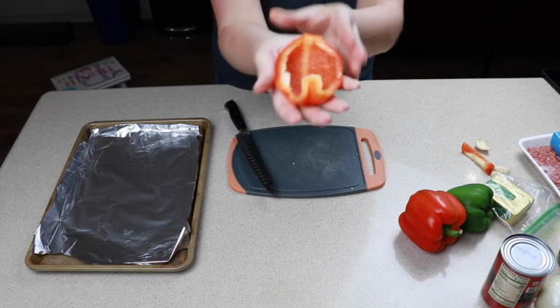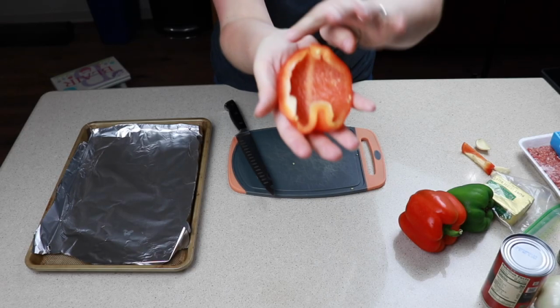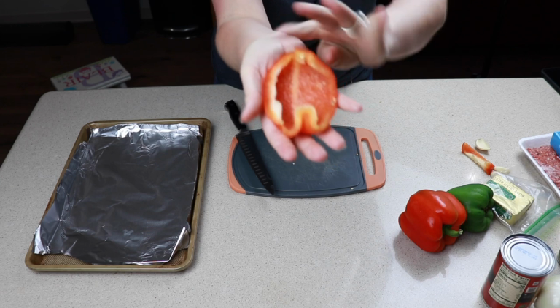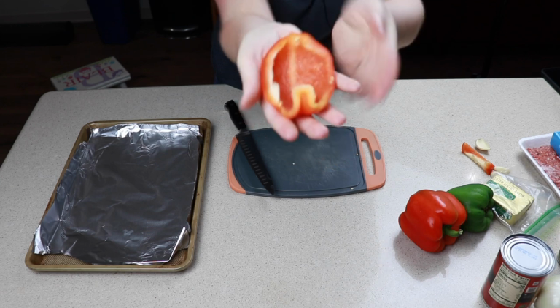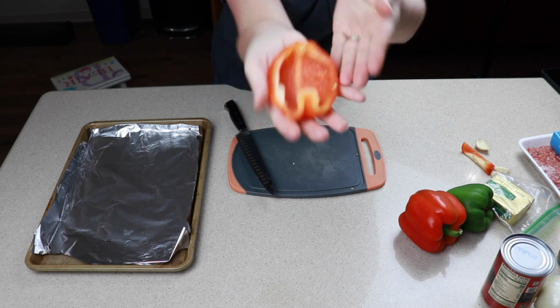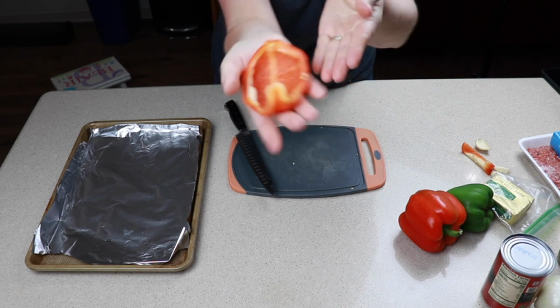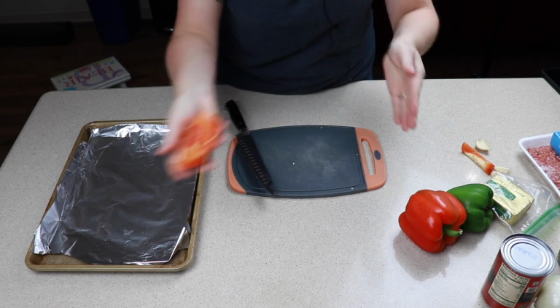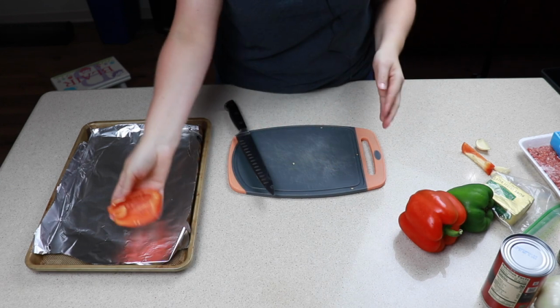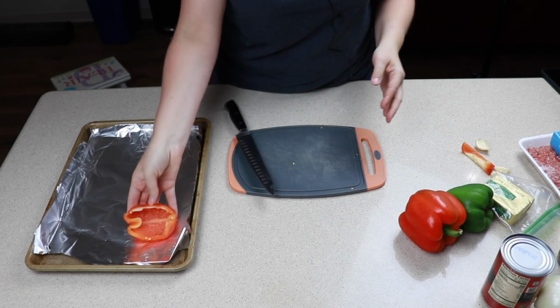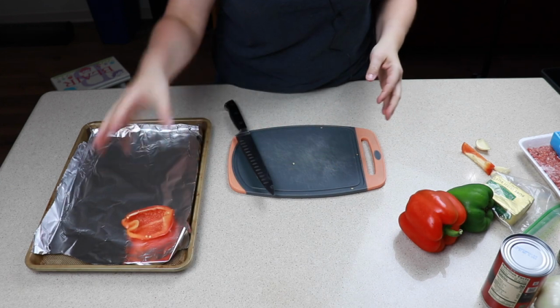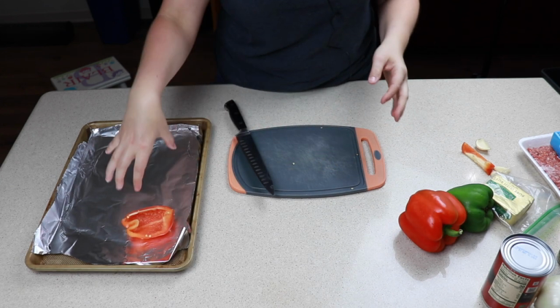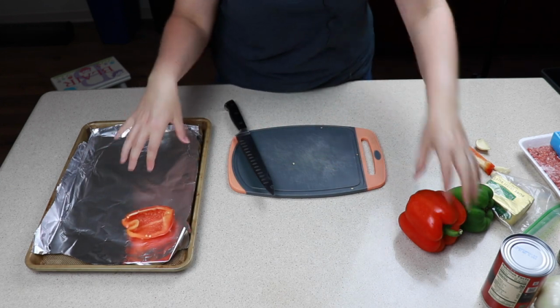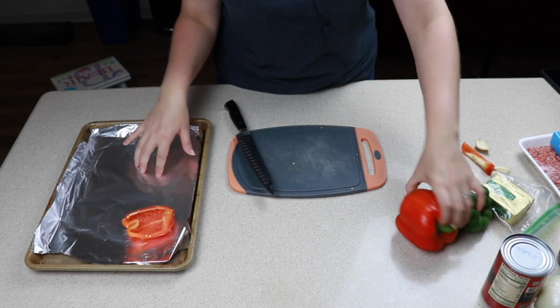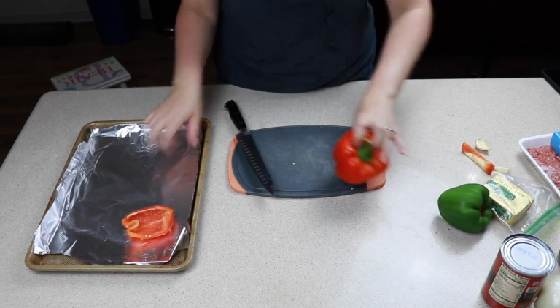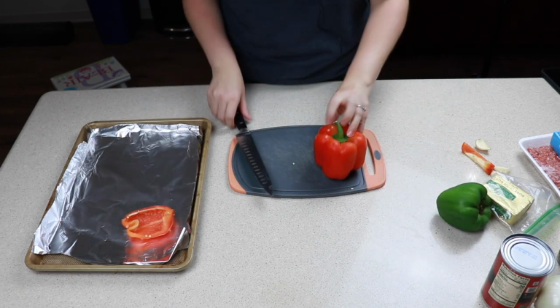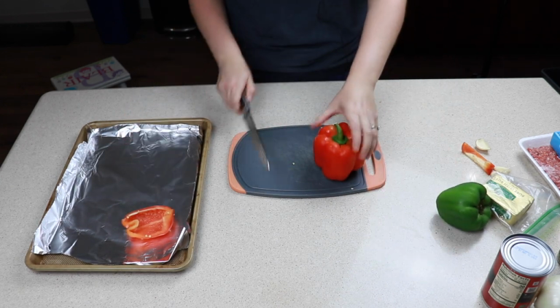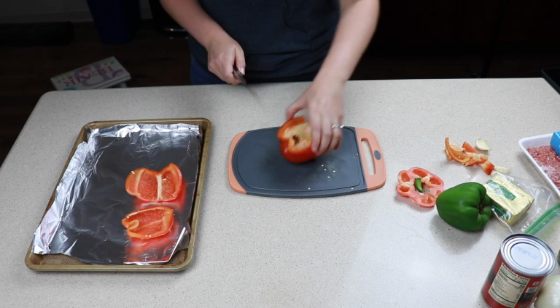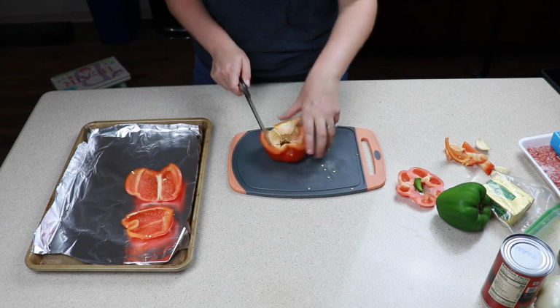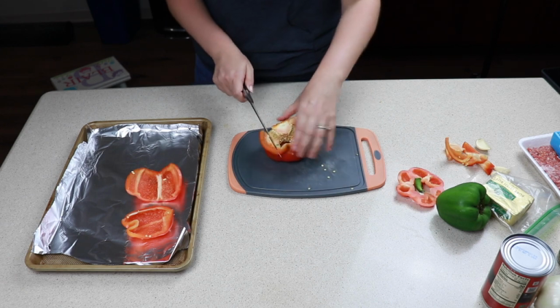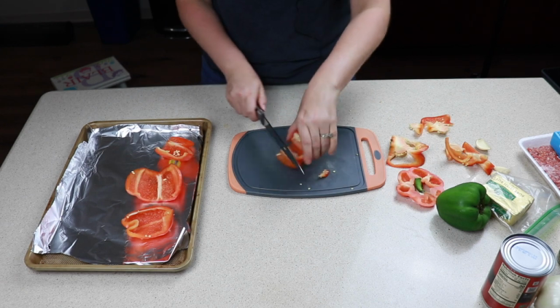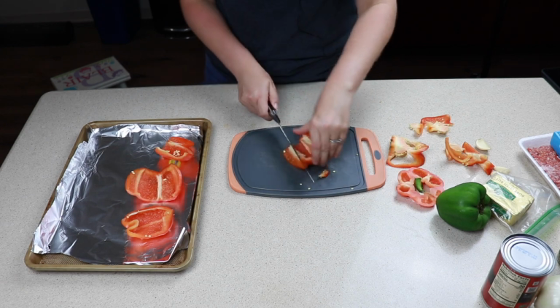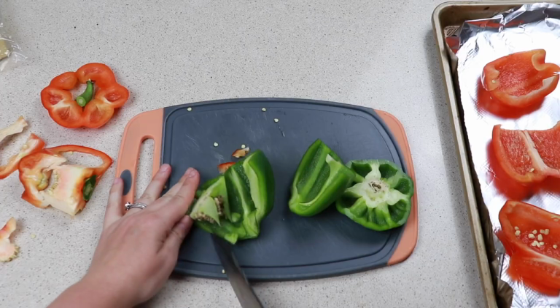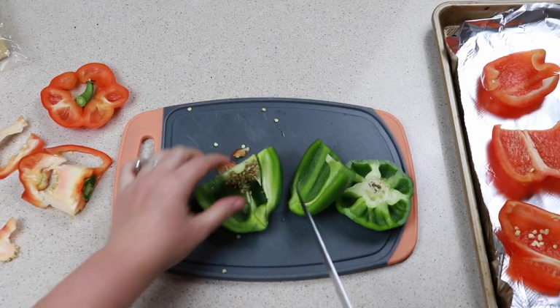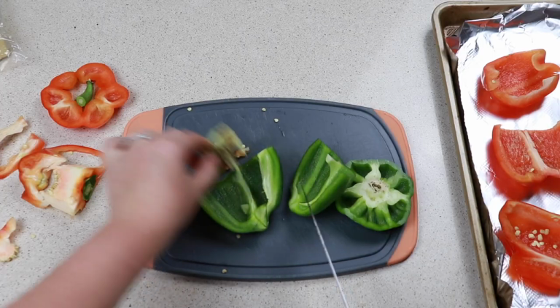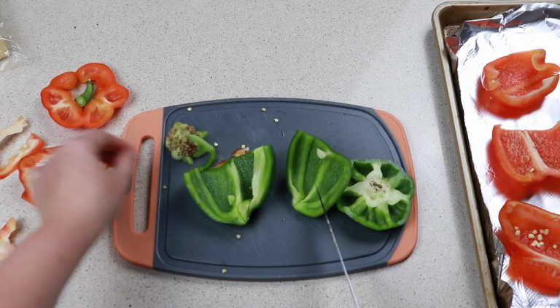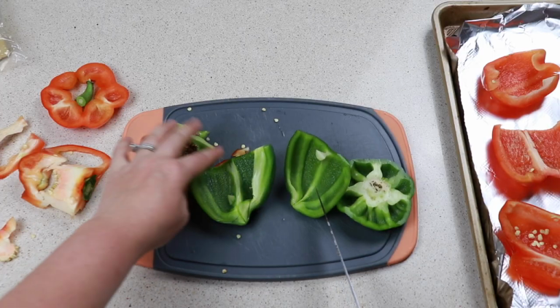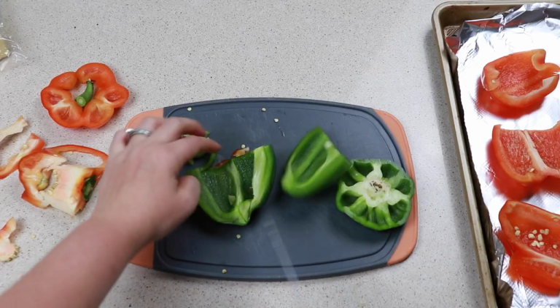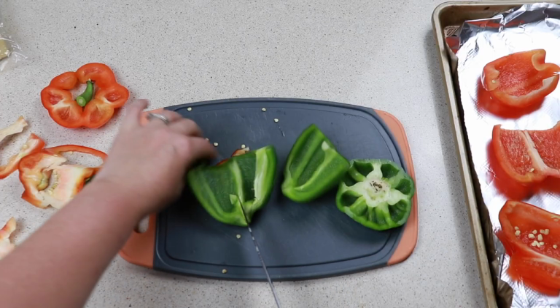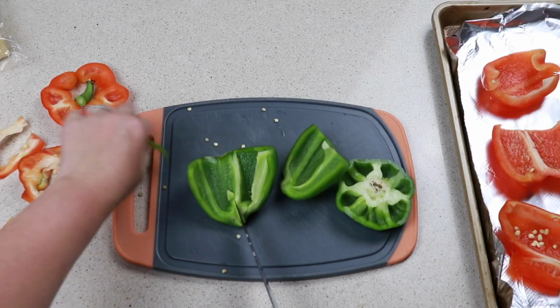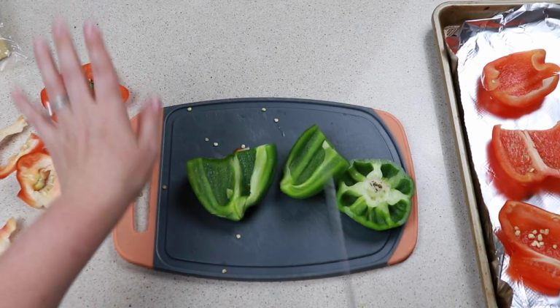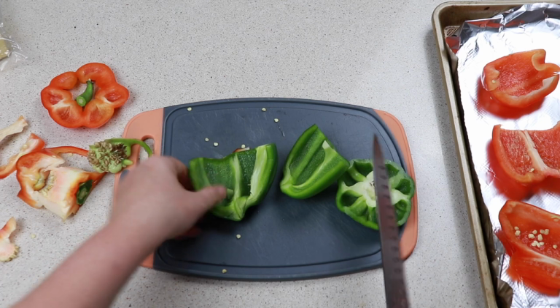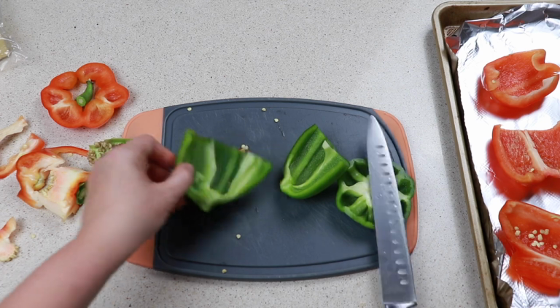First things first, we are going to be cutting up our peppers. I have my oven preheating at 350 and we are going to be cooking these for about 25 to 30 minutes. This portion will serve about four adults.